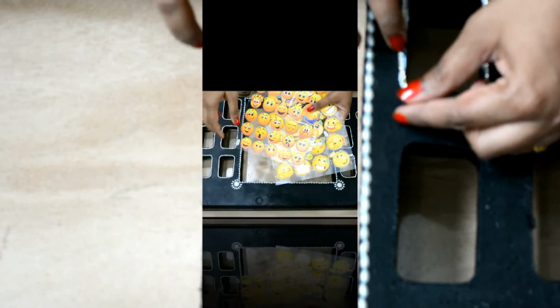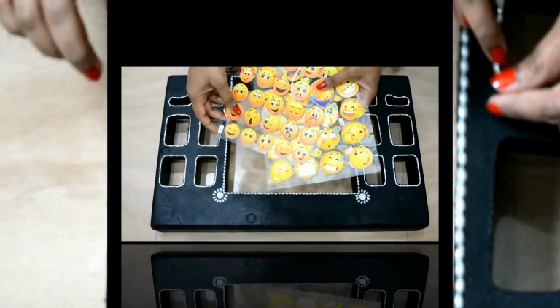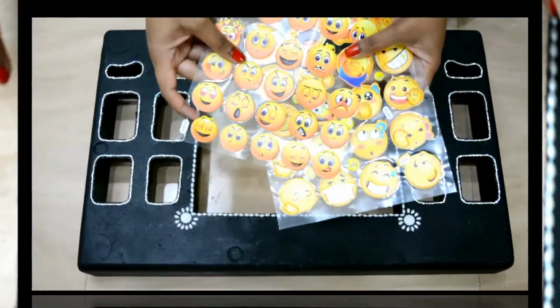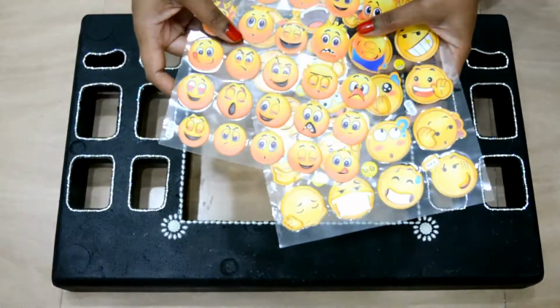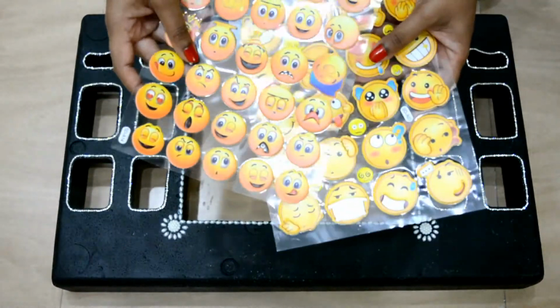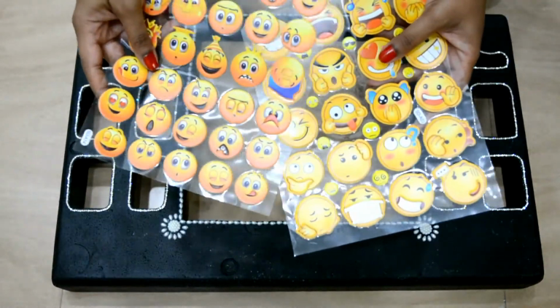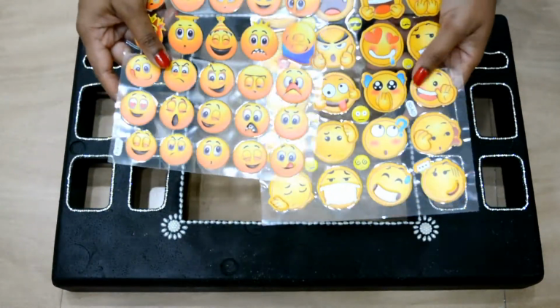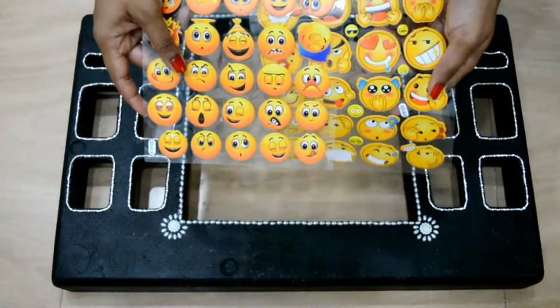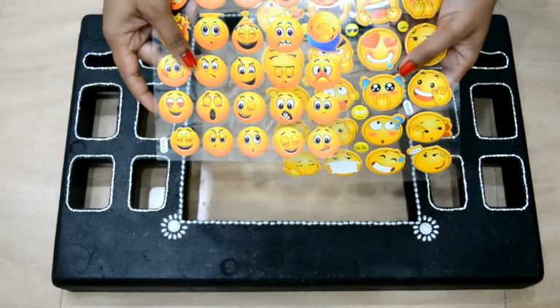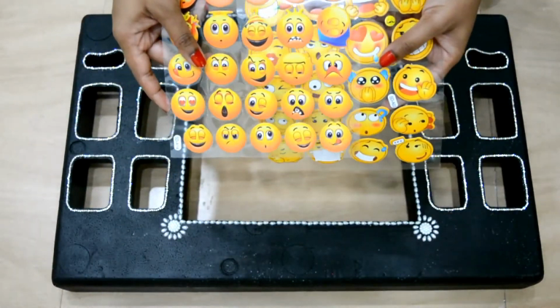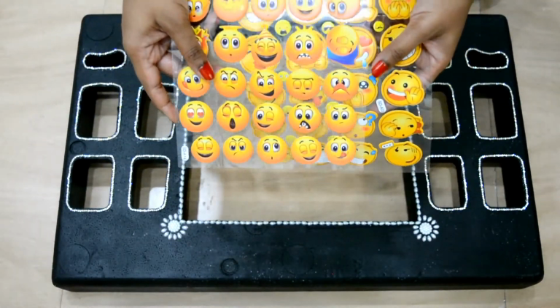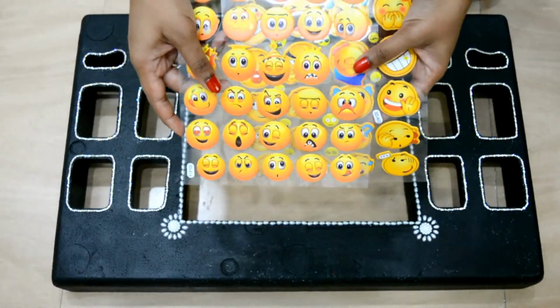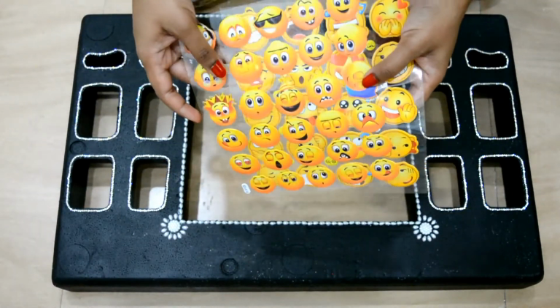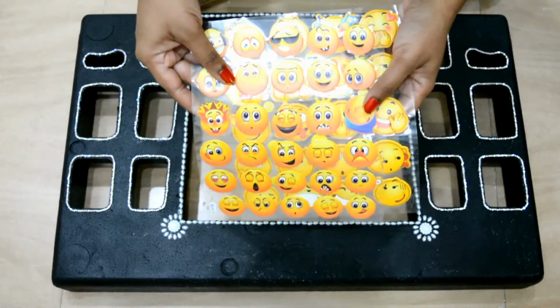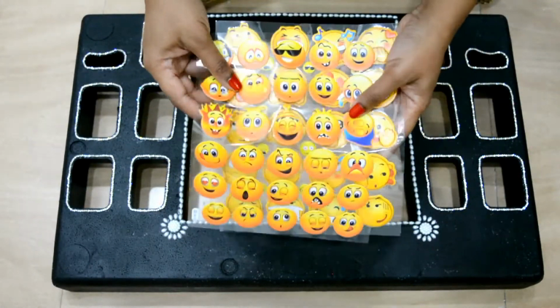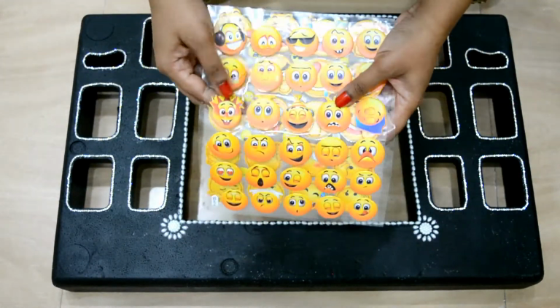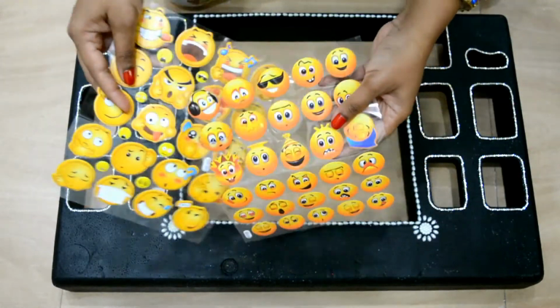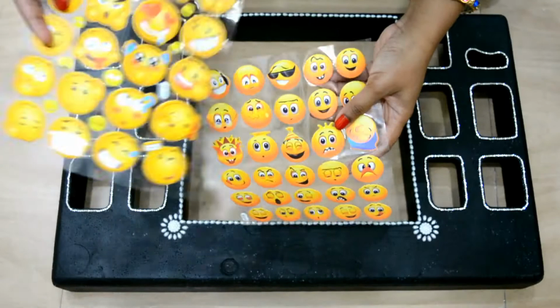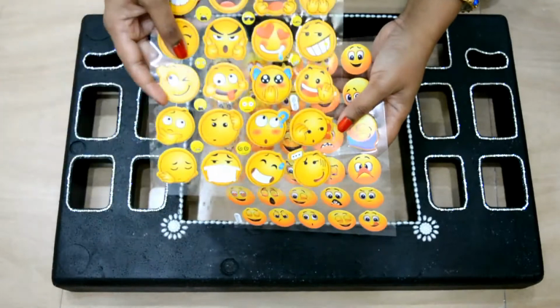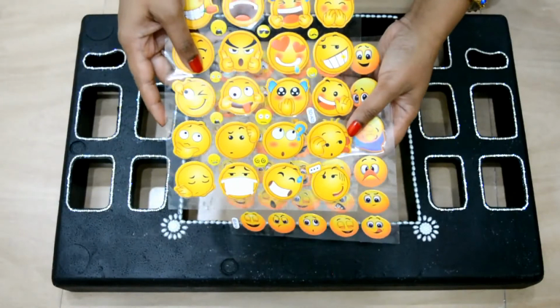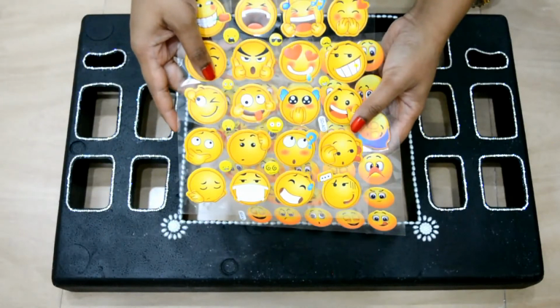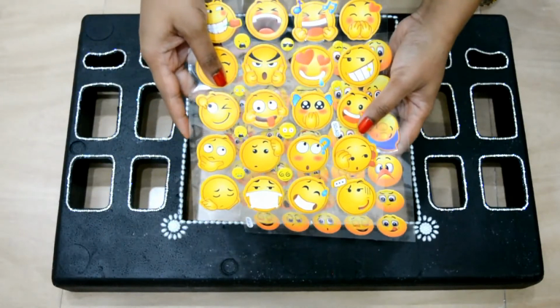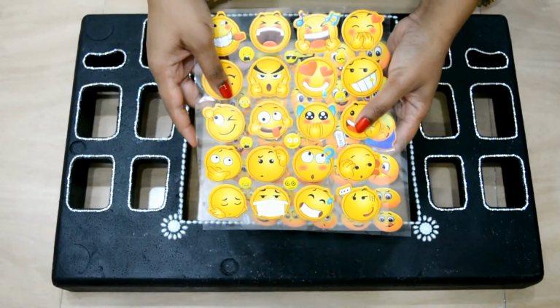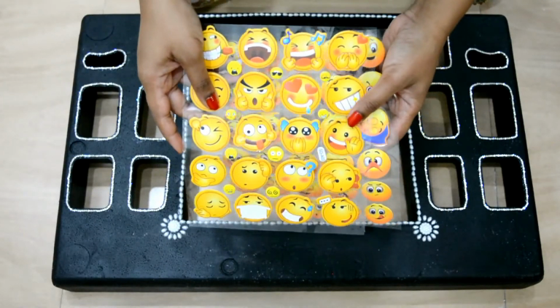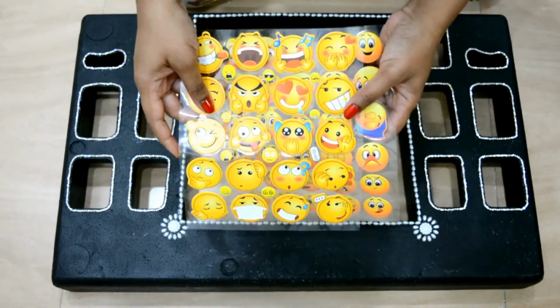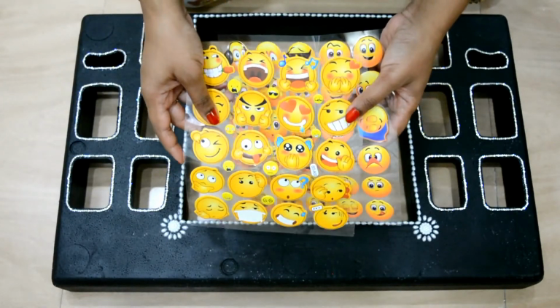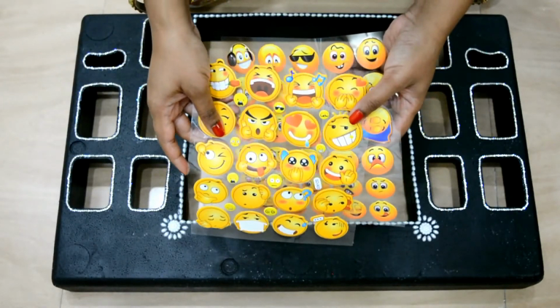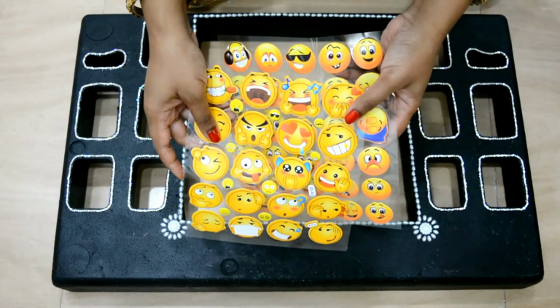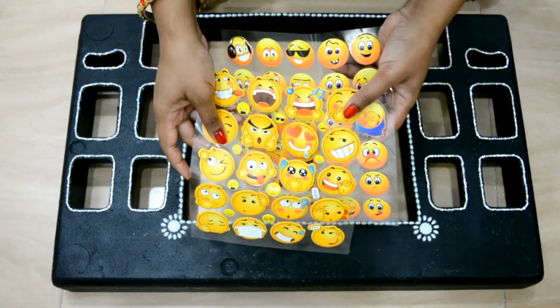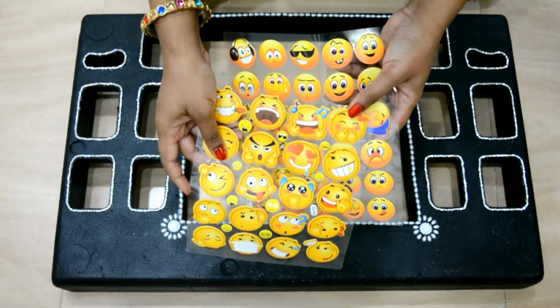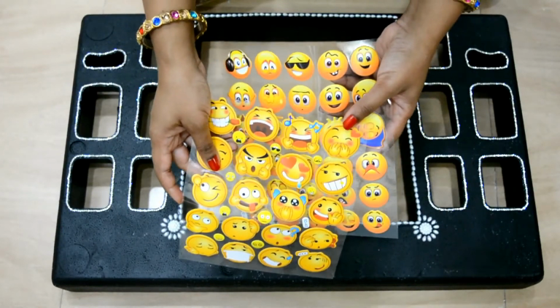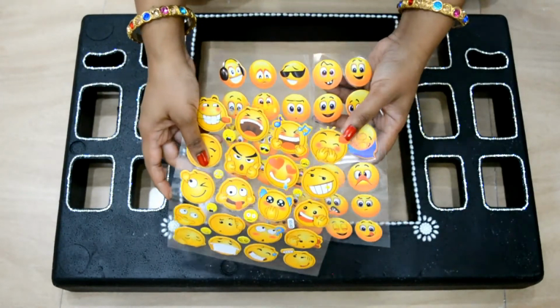I am planning to throw an emoji-themed birthday party for my daughter. So I am using these emoji stickers to decorate this photo booth. You can use handmade emoji stickers too.